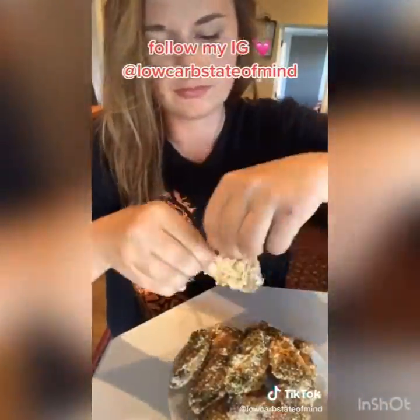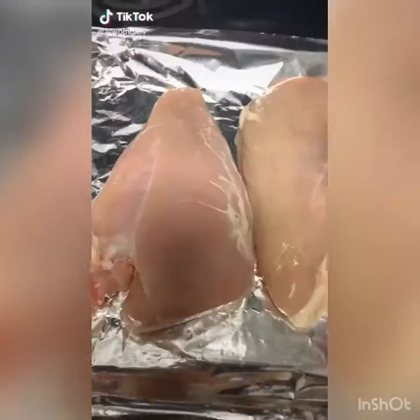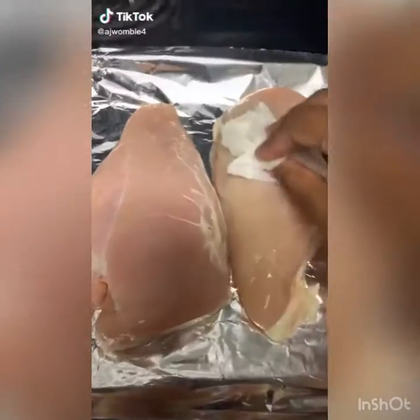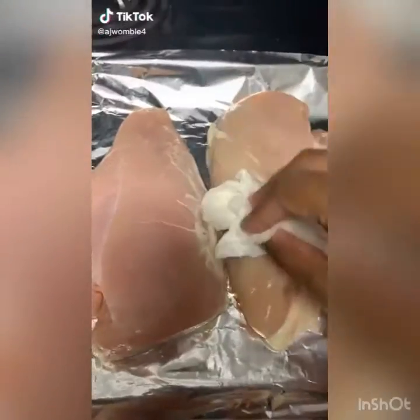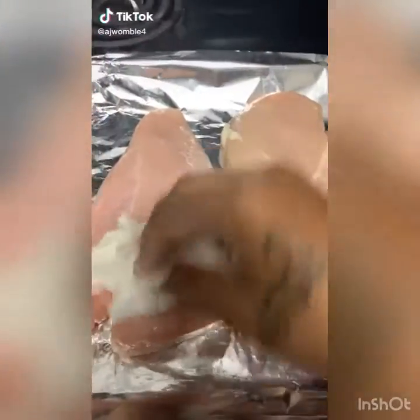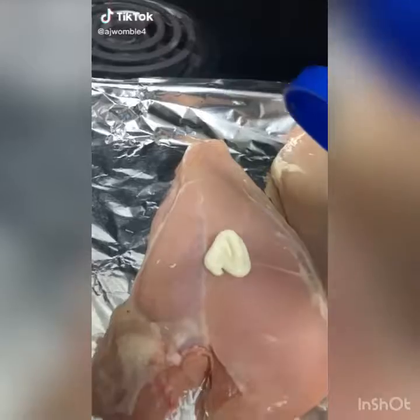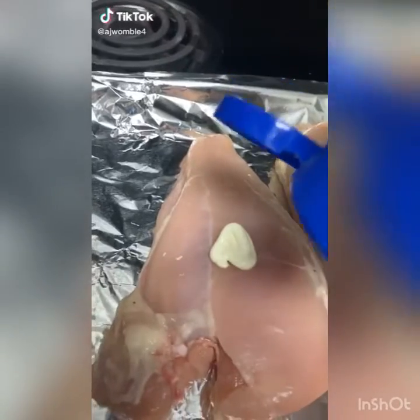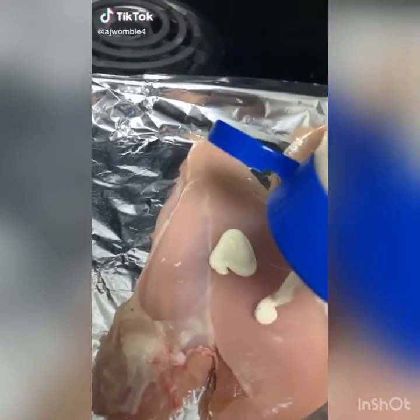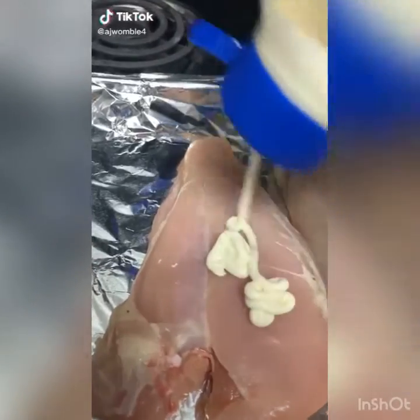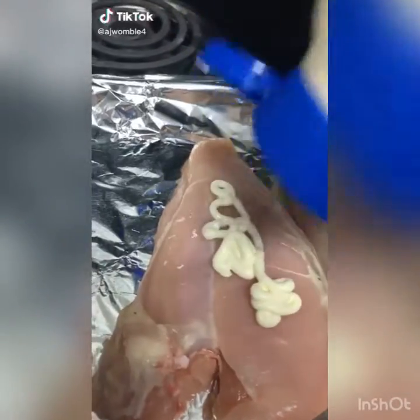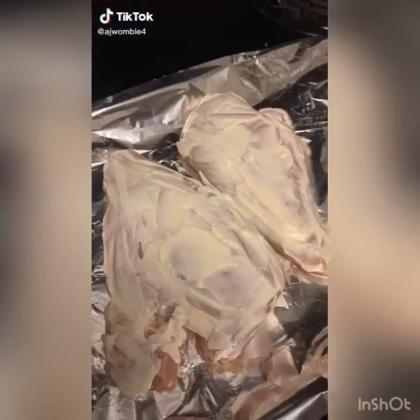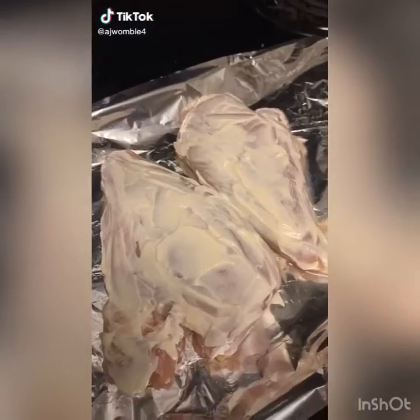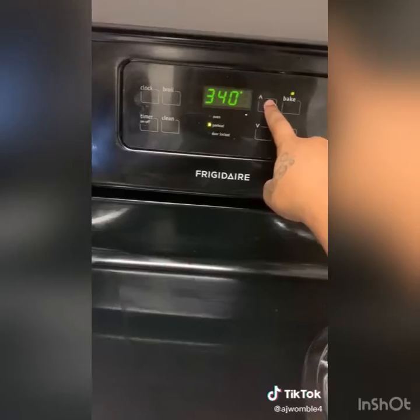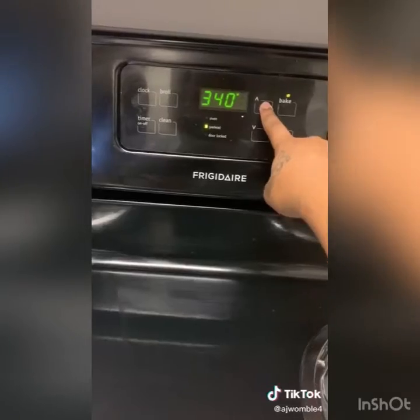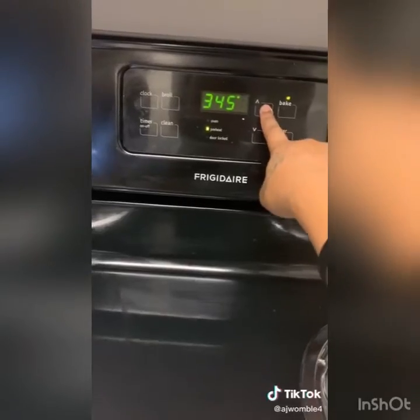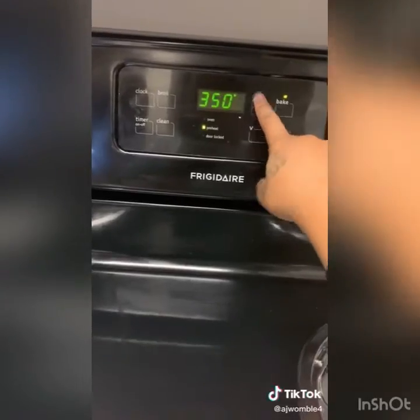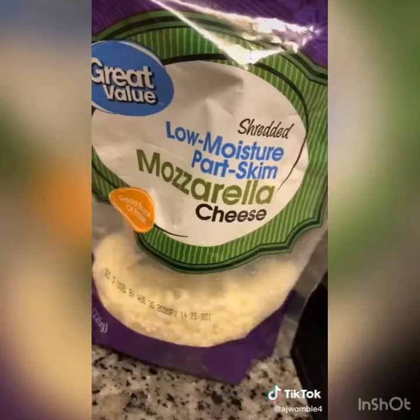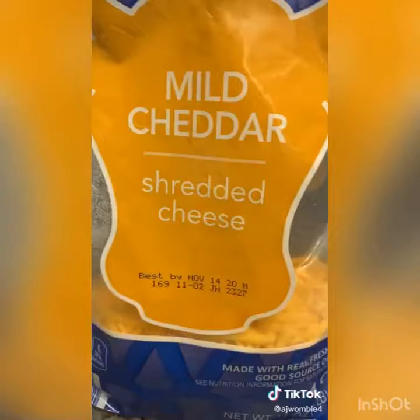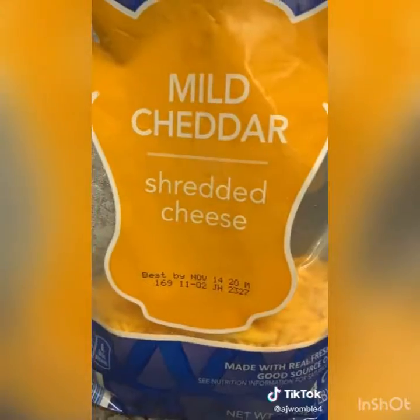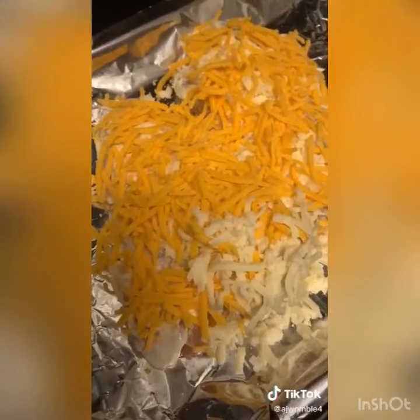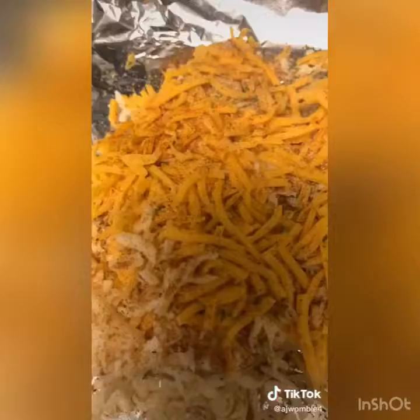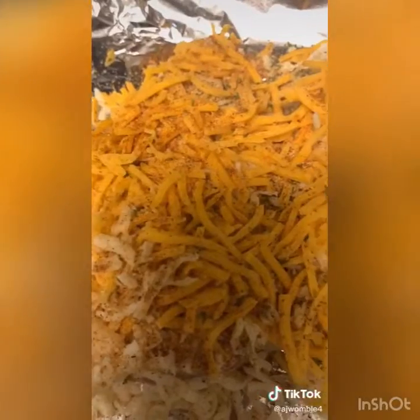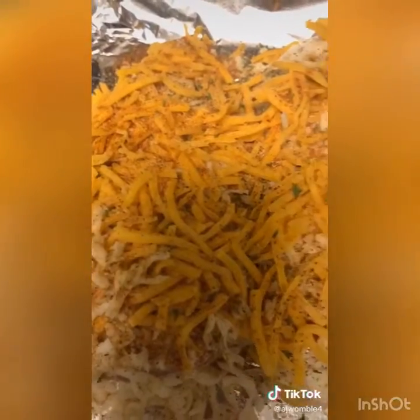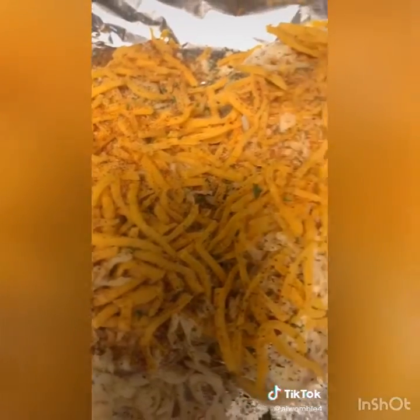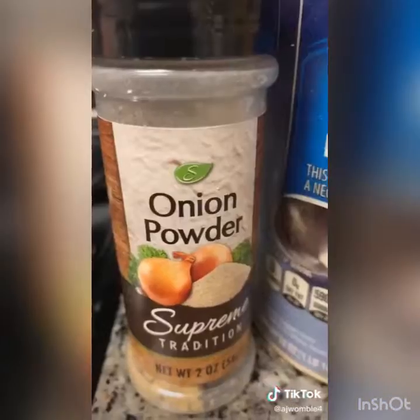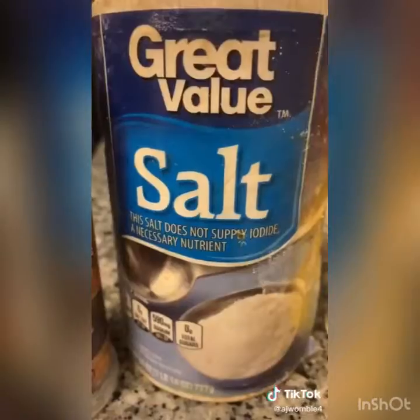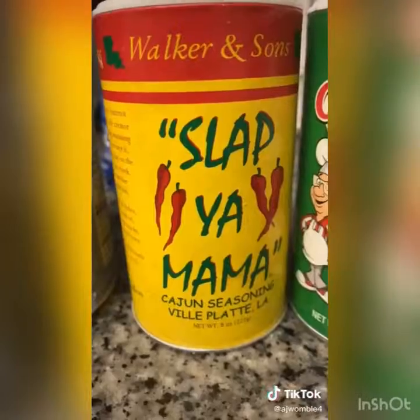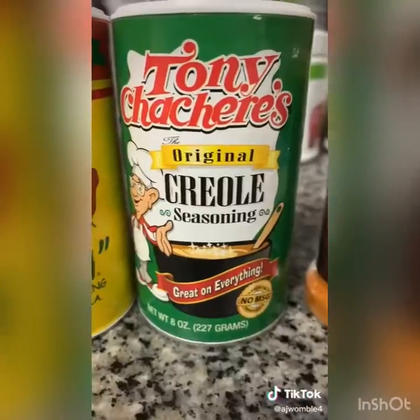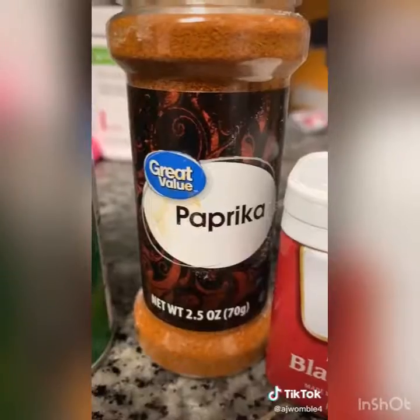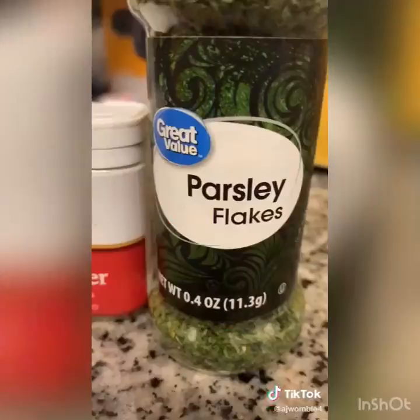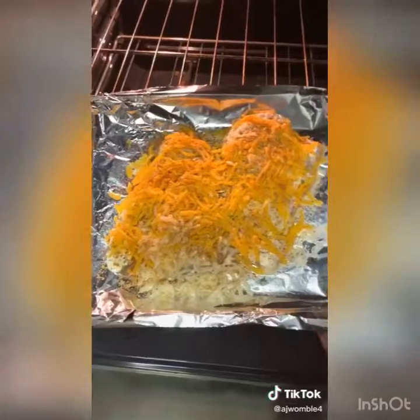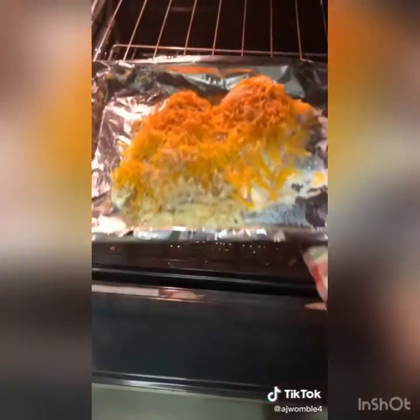Super easy chicken breast recipe: pat your chicken dry, add some mayonnaise and spread it across the chicken breast. Set your oven to 350, add some cheese — I use mozzarella and cheddar — put your seasonings on, and put in the oven for 30 minutes. It comes out delicious.